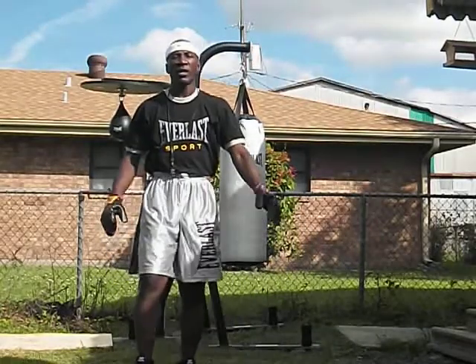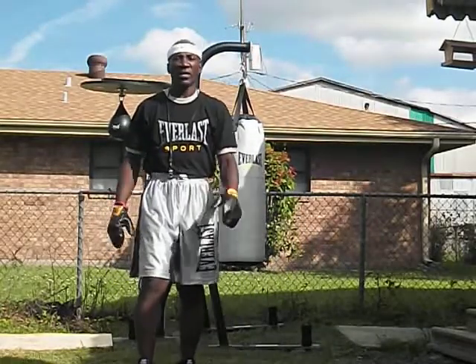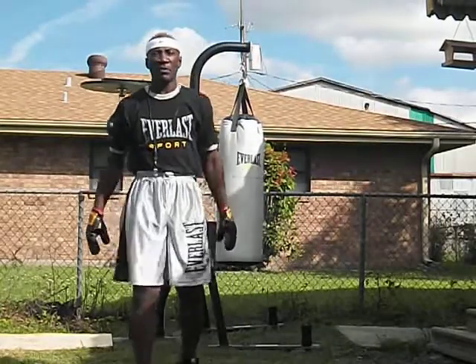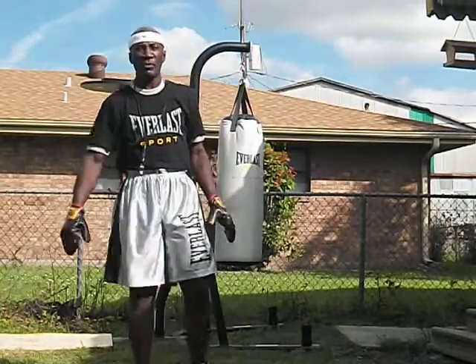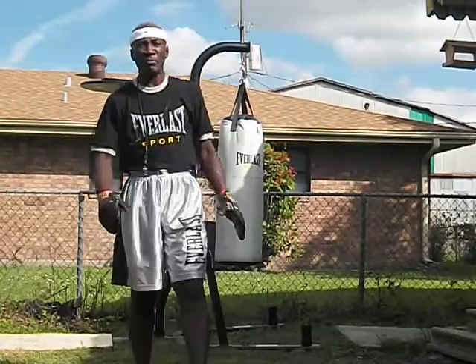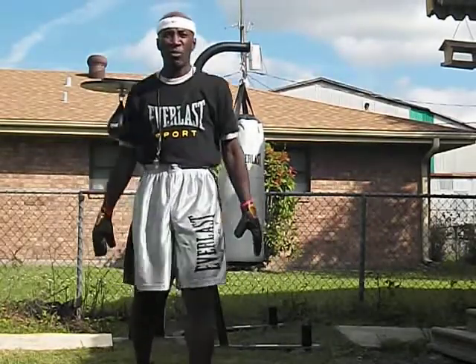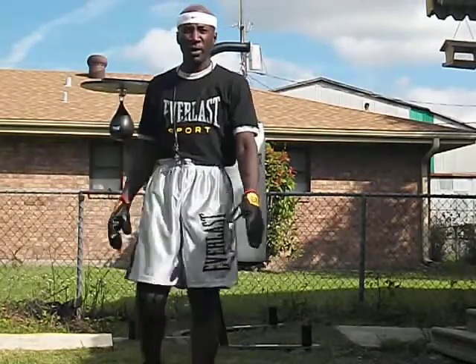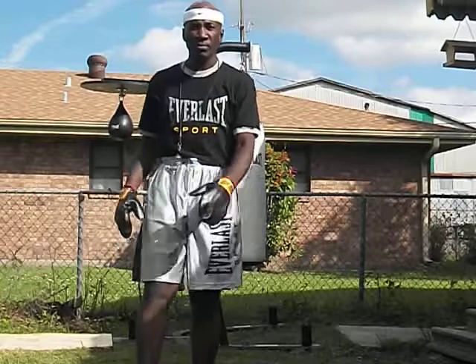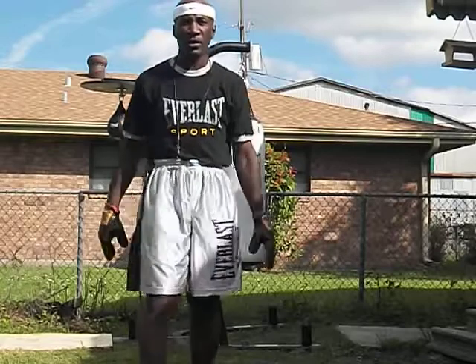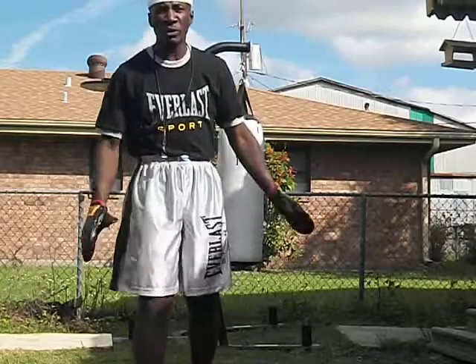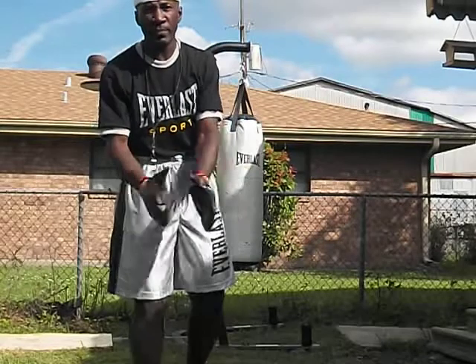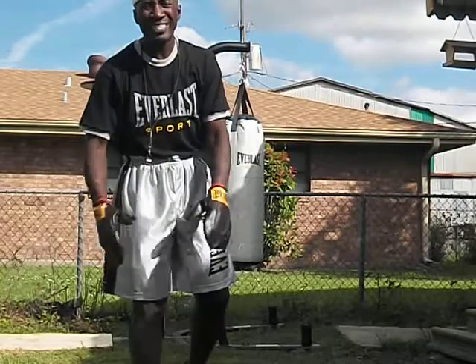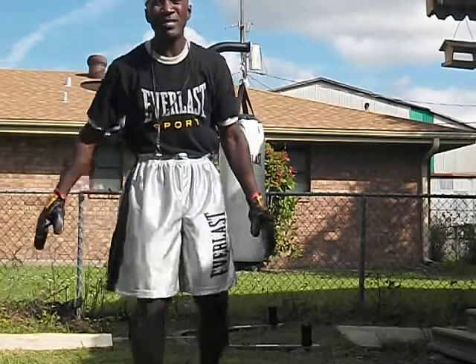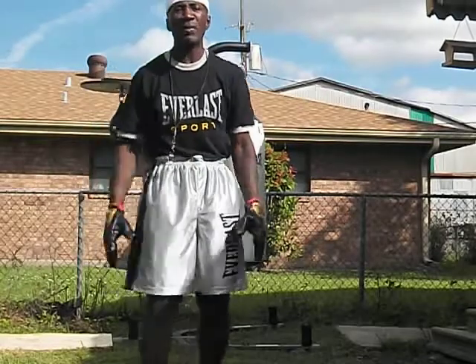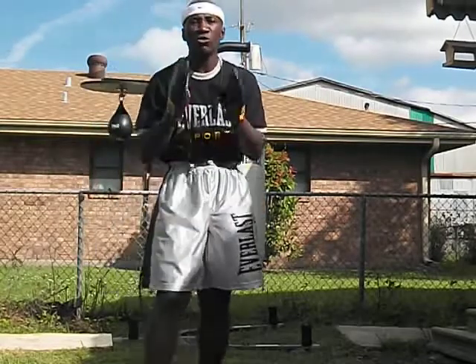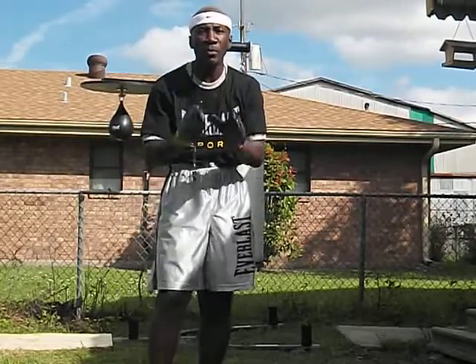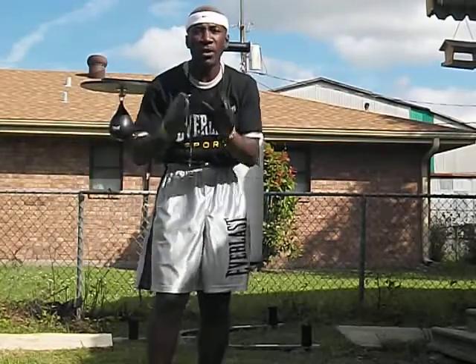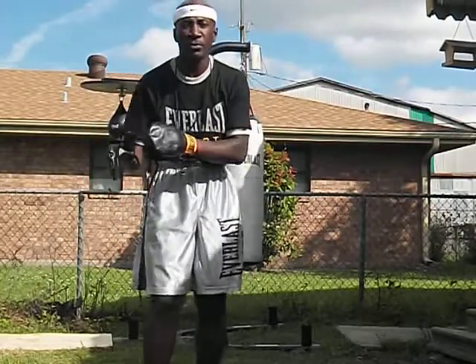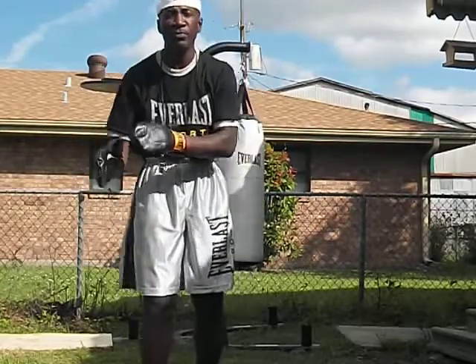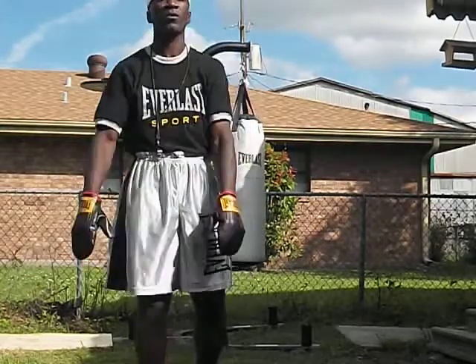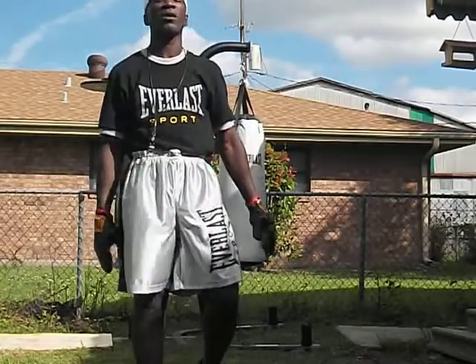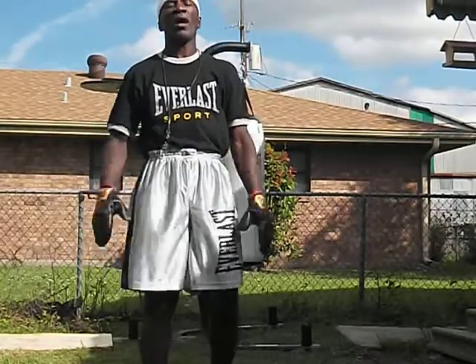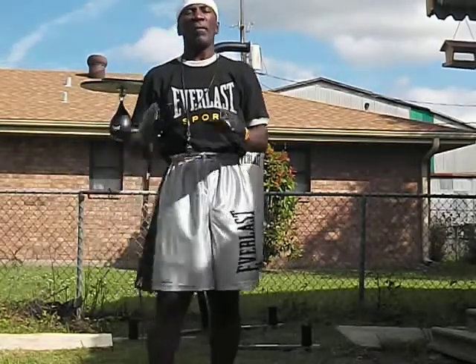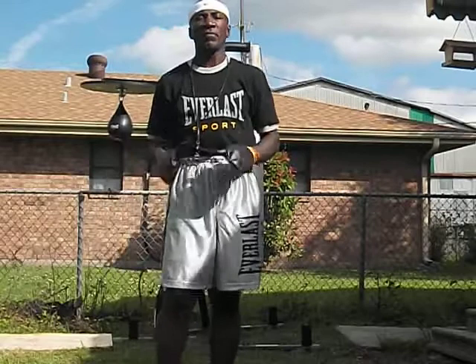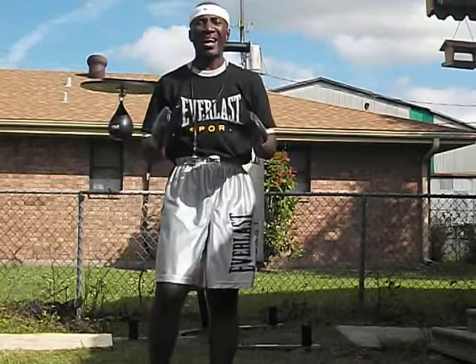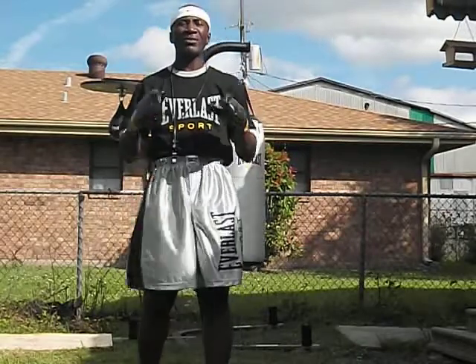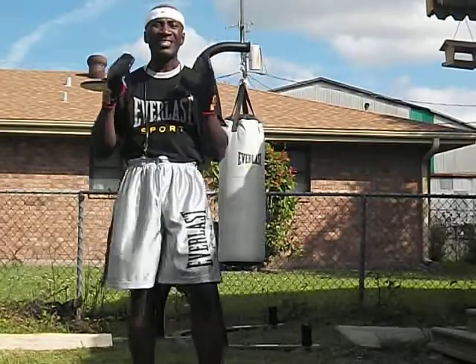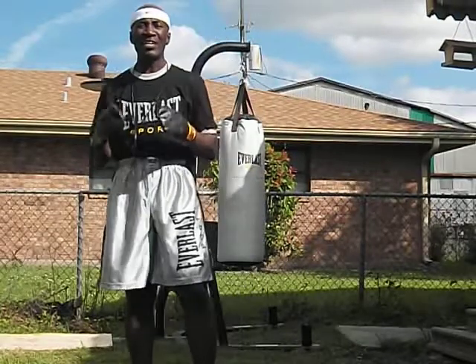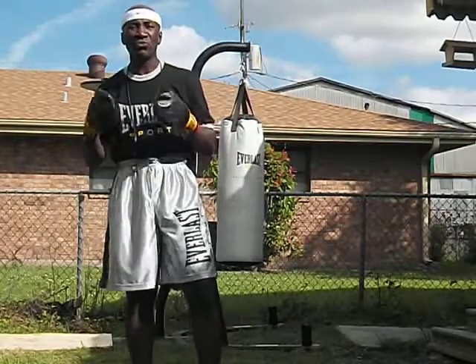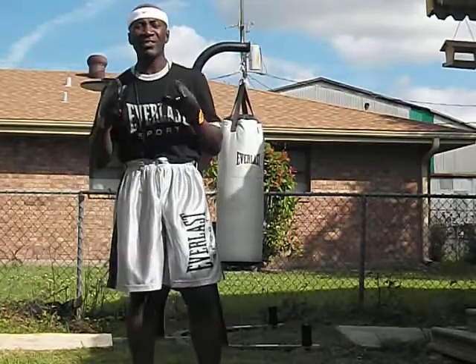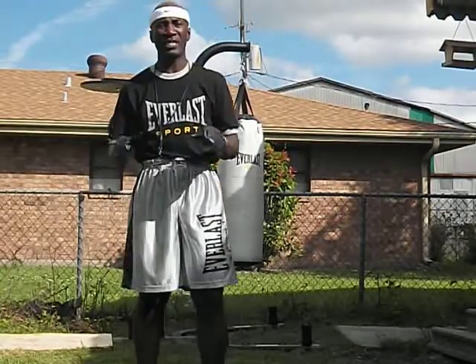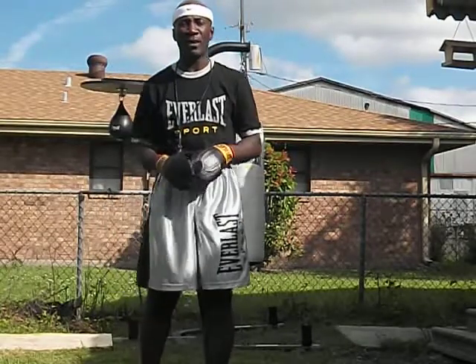Good afternoon, I'm Speed Bag Word Rider. Today I'm going to demonstrate Speed Bag Triple Paranormal. But first, how to hit or strike the speed bag.